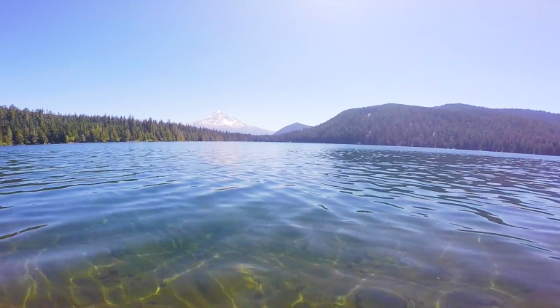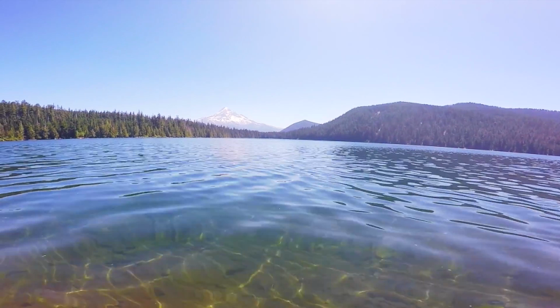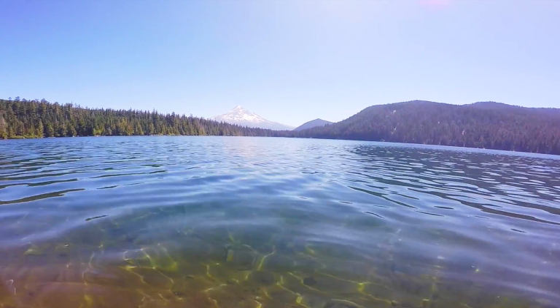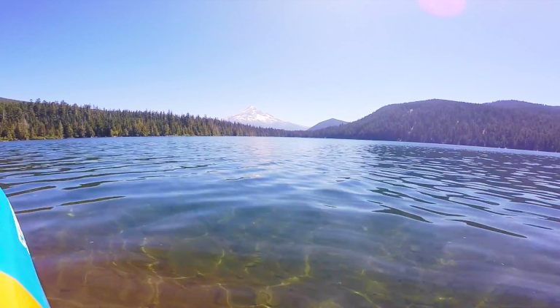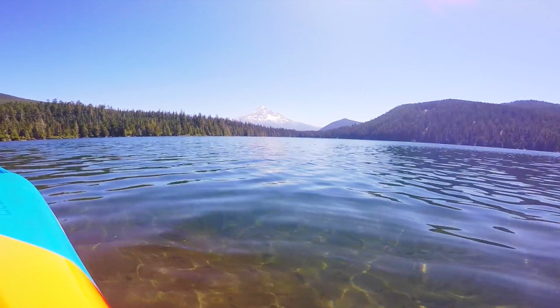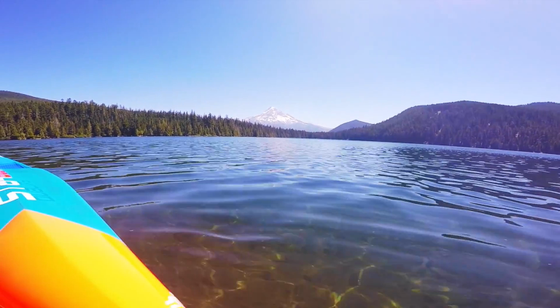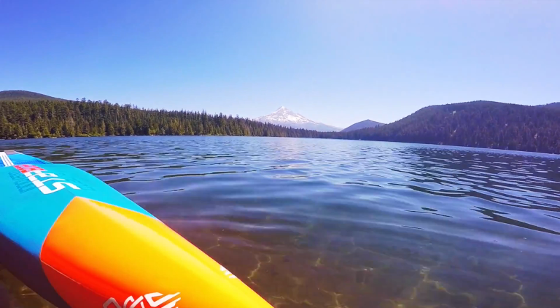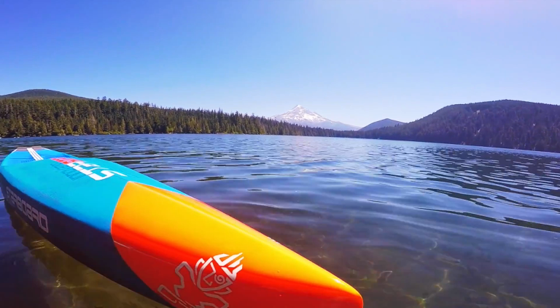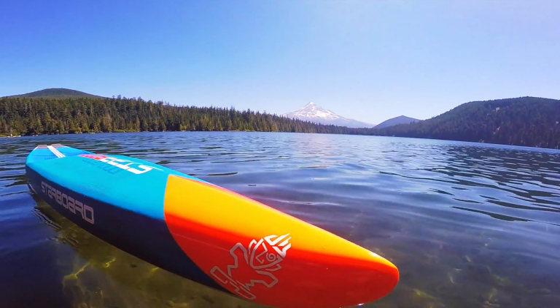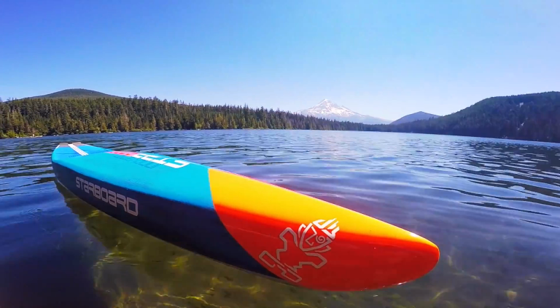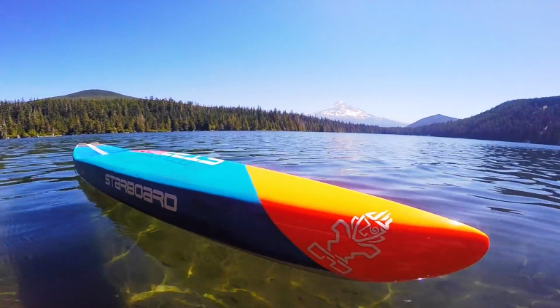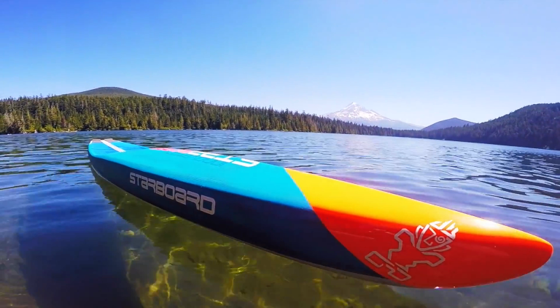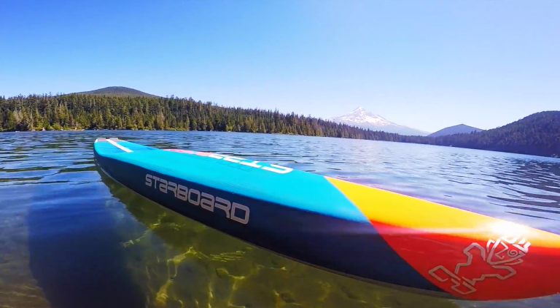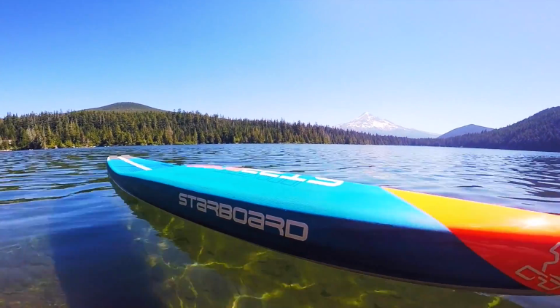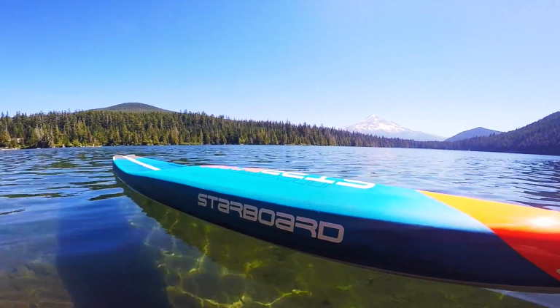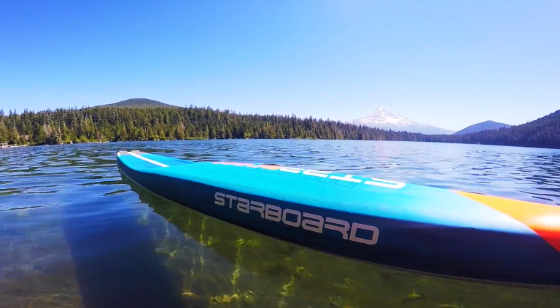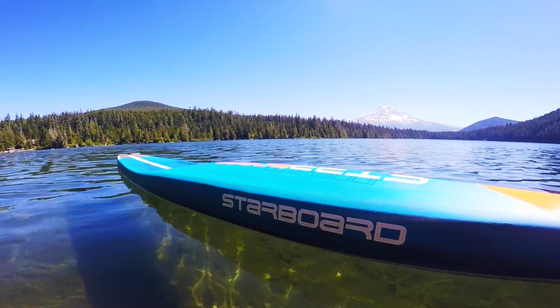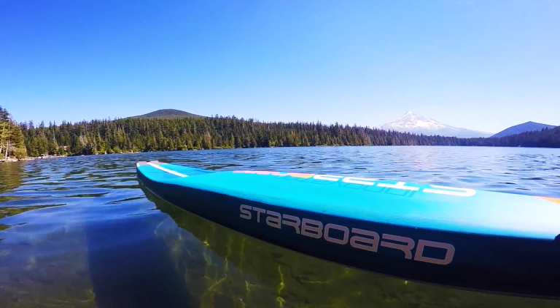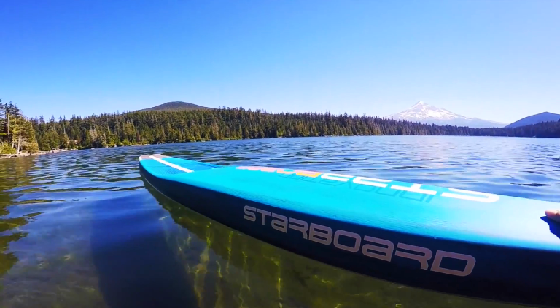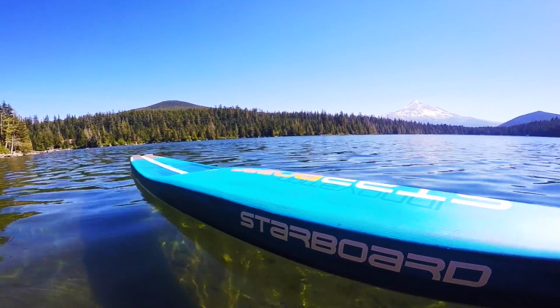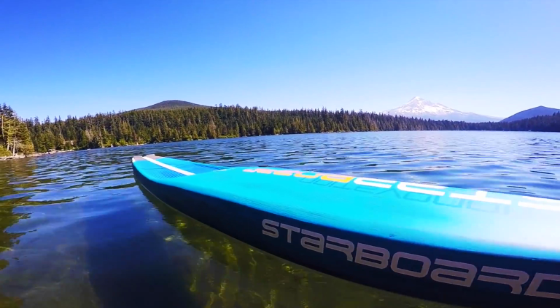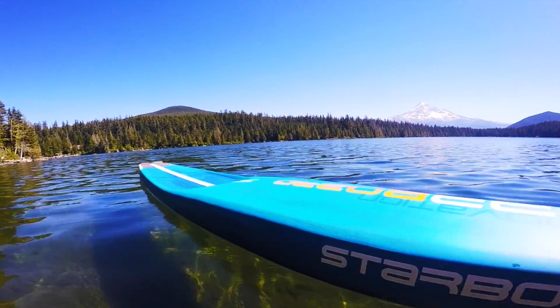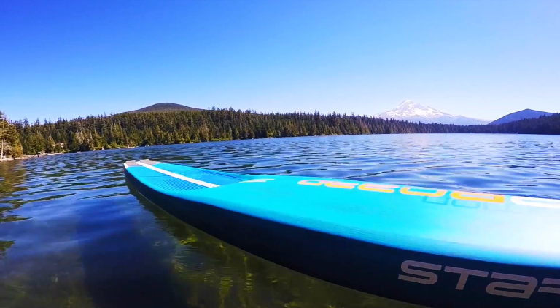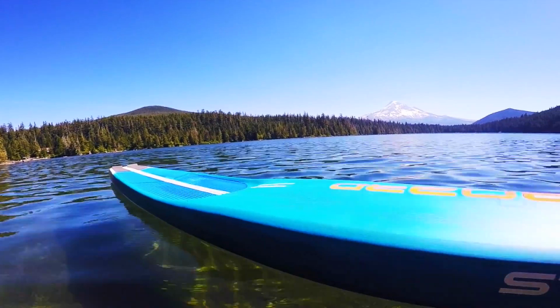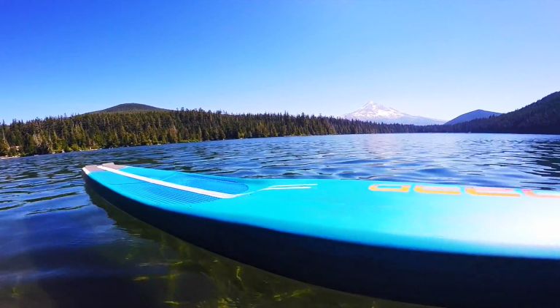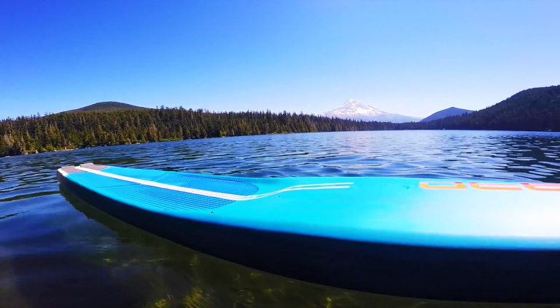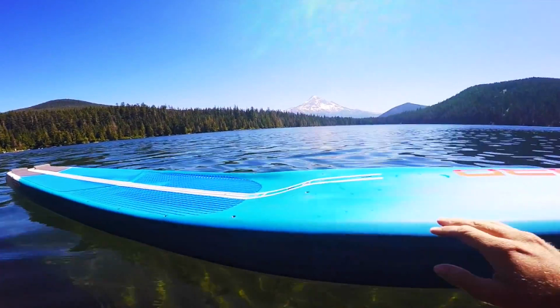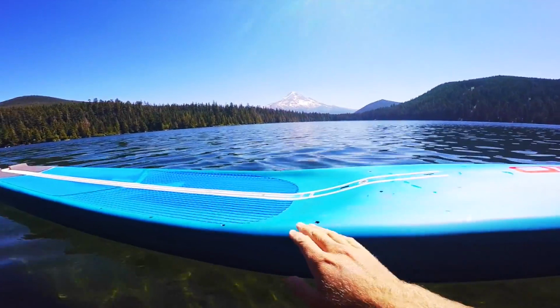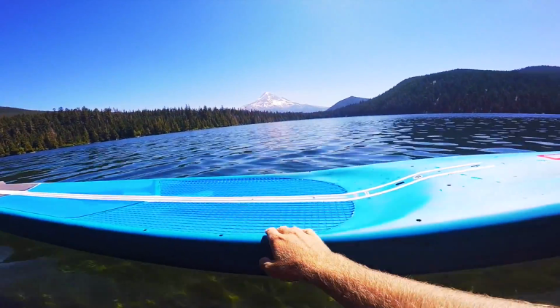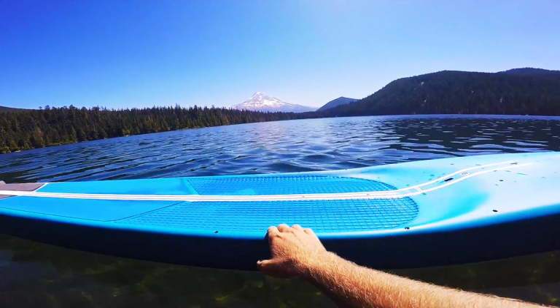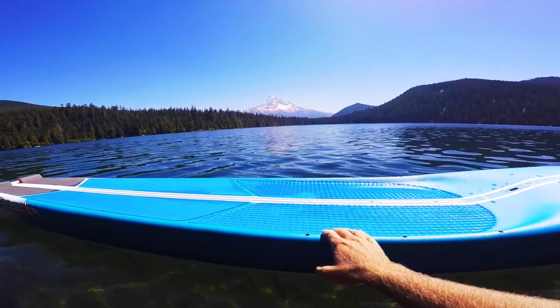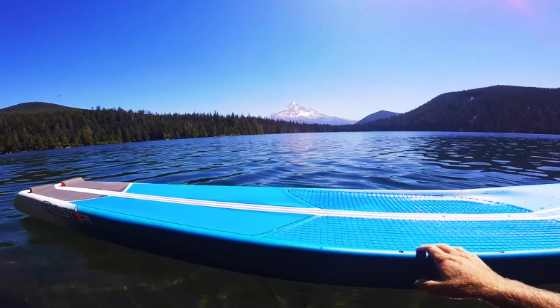Here we are at Lost Lakes in Oregon, with the brand new 2017 All-Star Super. Super stoked about this board — it's 14 by 23, same as last year. I'll just go through a couple of the small changes that Starboard has made.